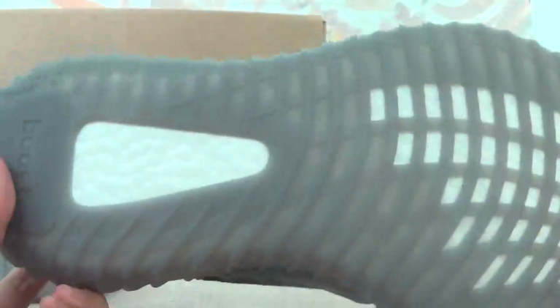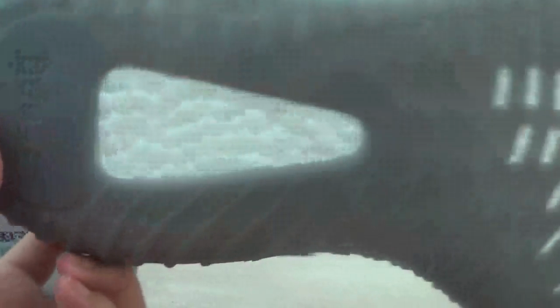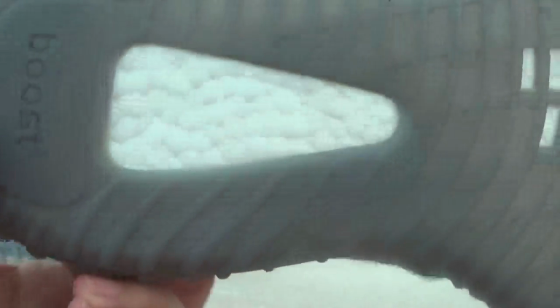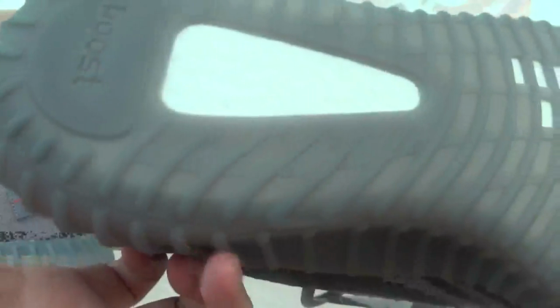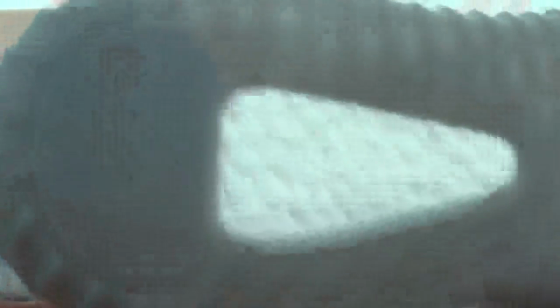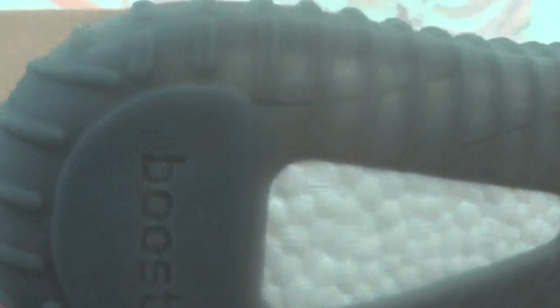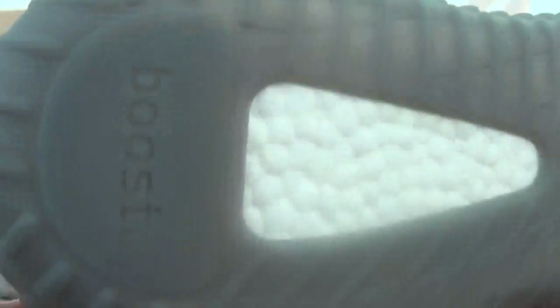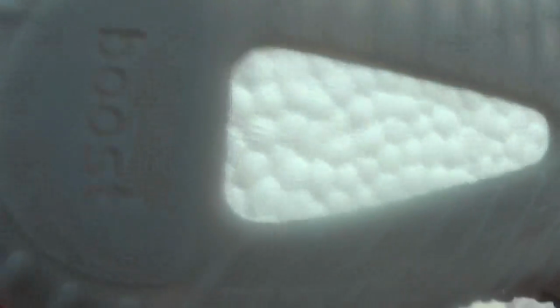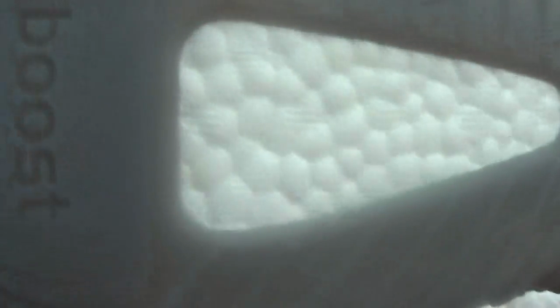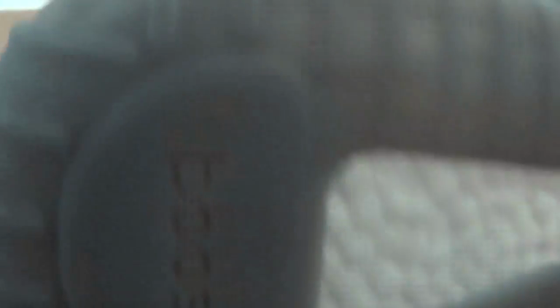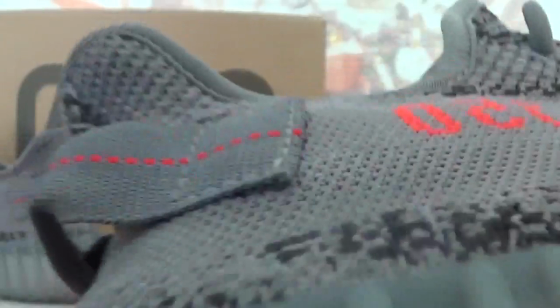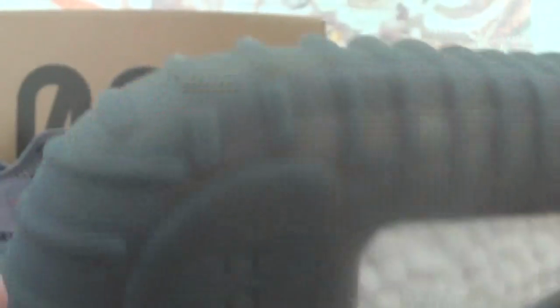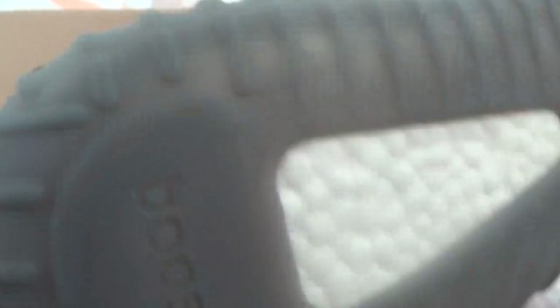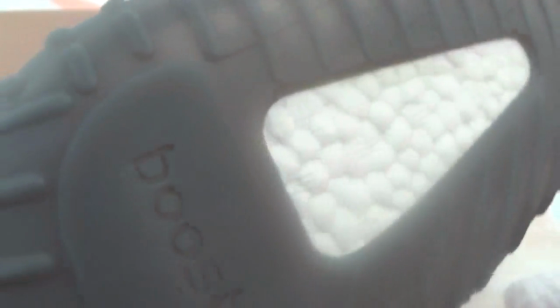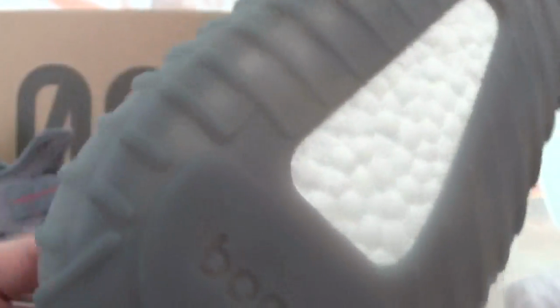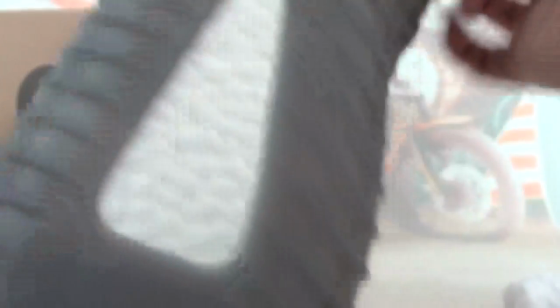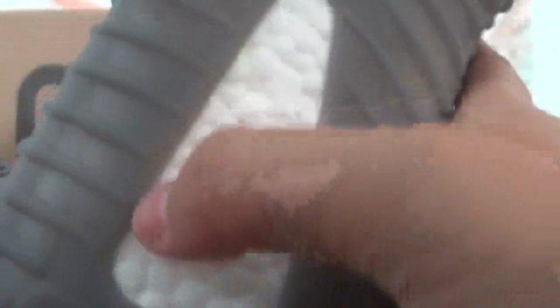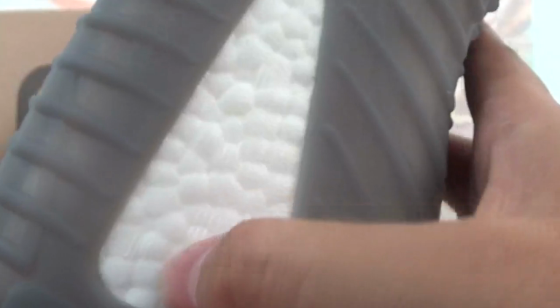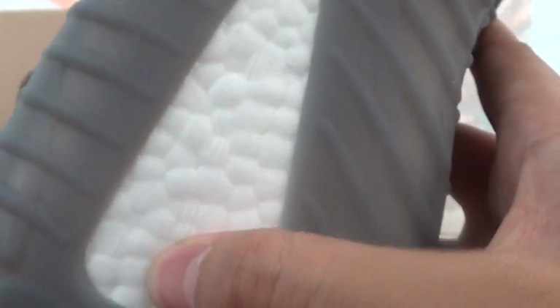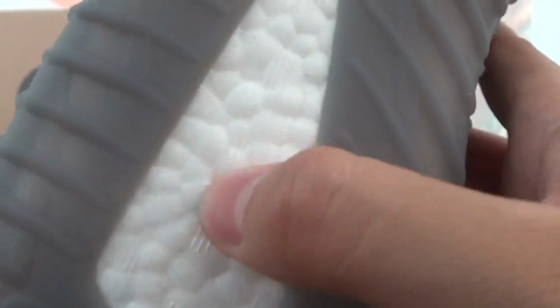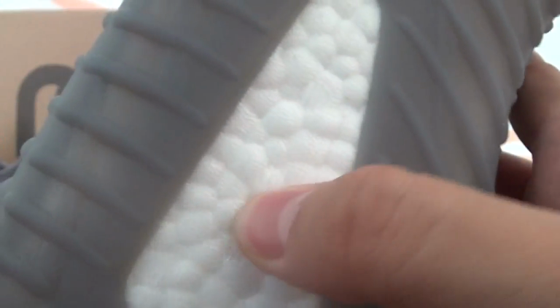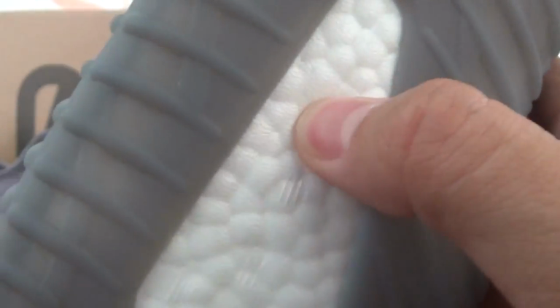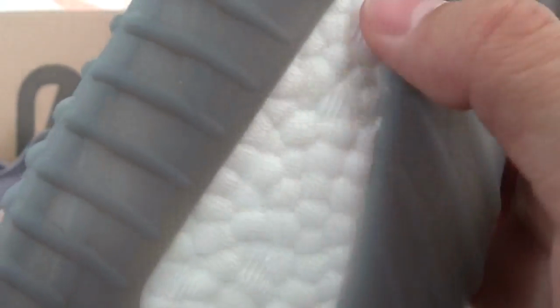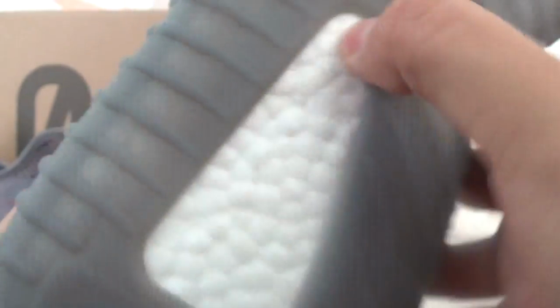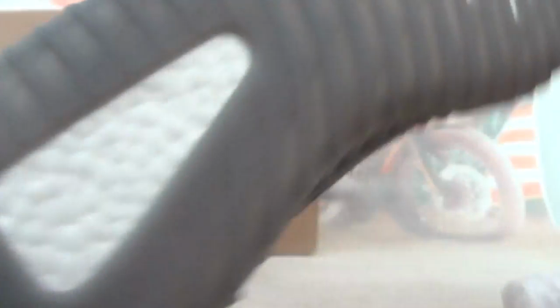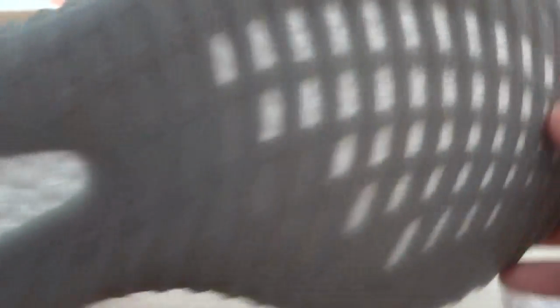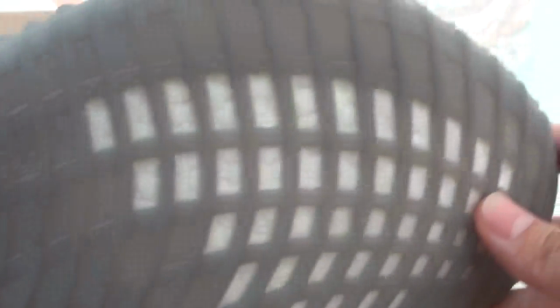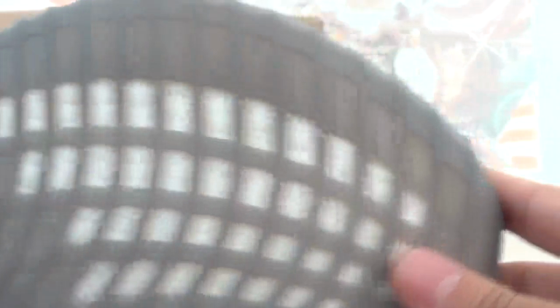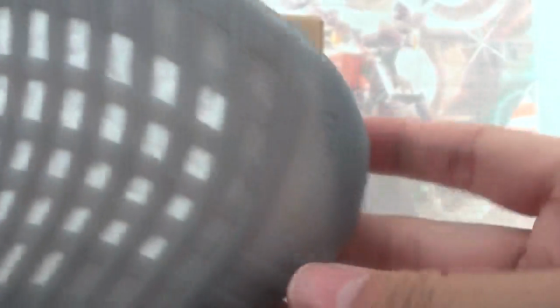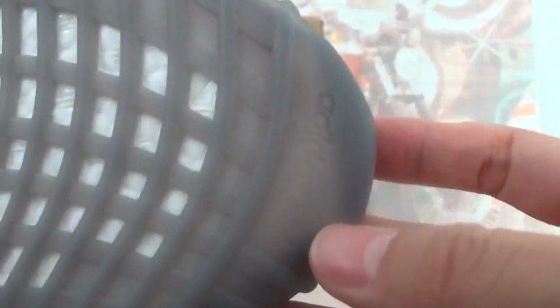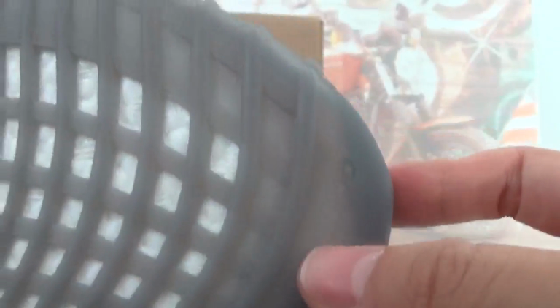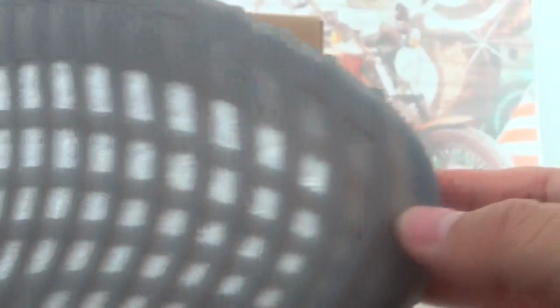Check the bottom — here is the Boost sole. And the Adidas circle logo here.